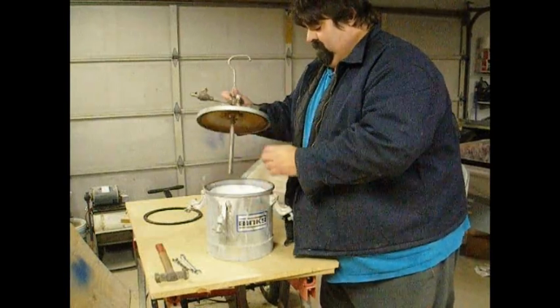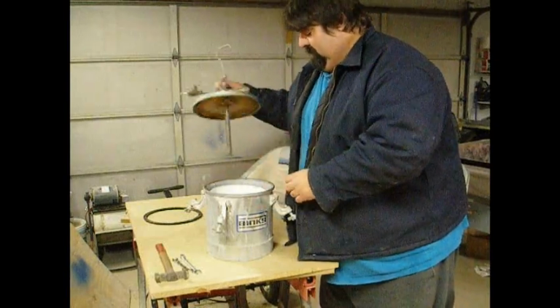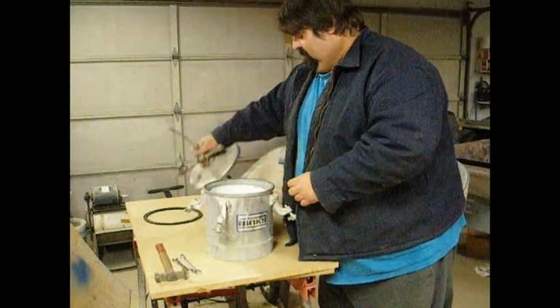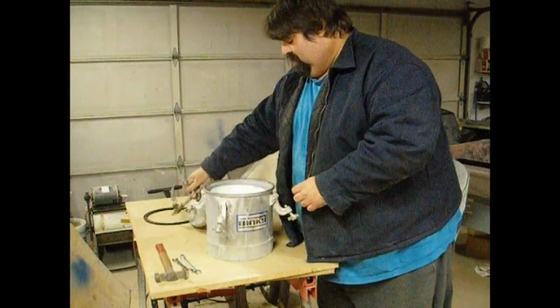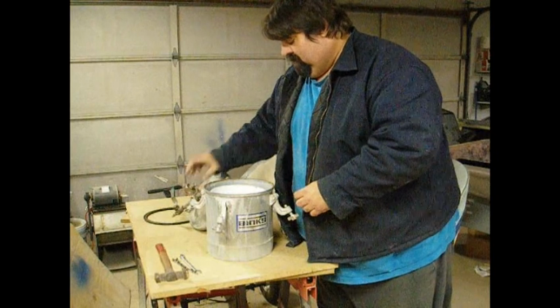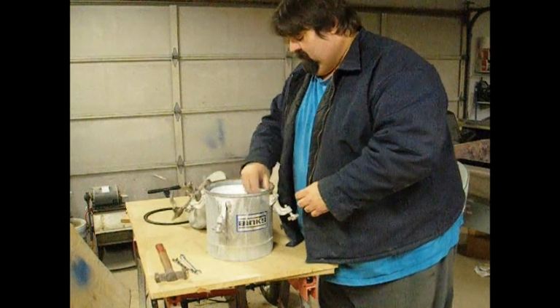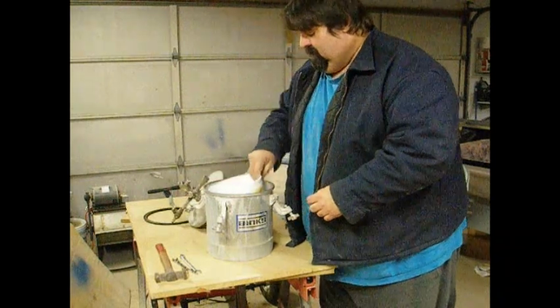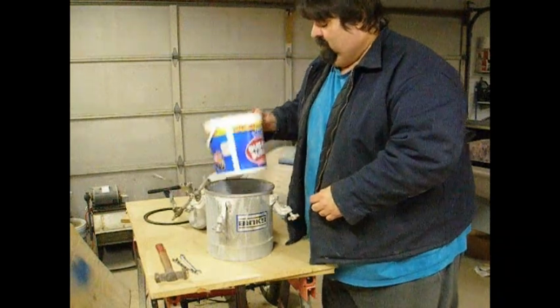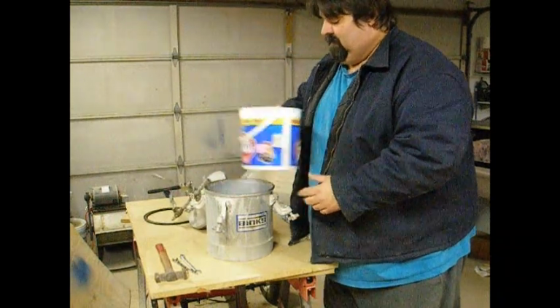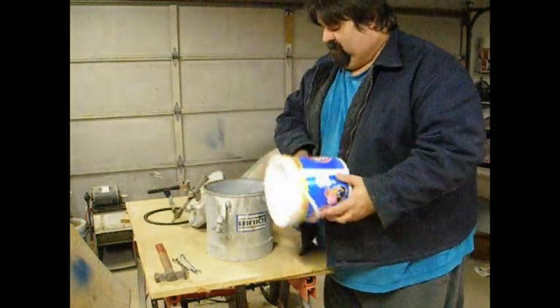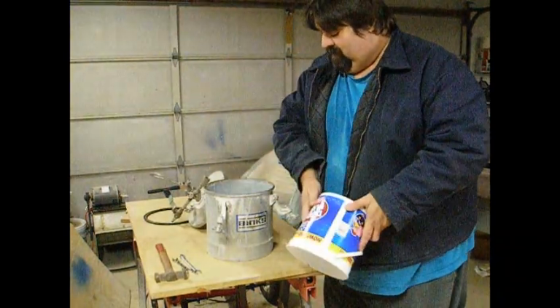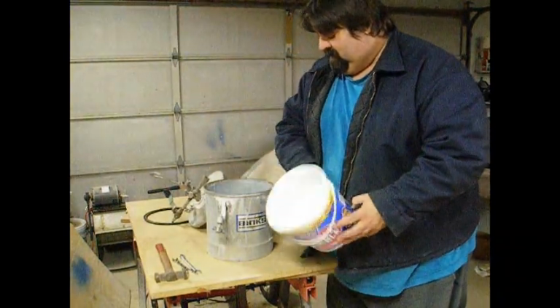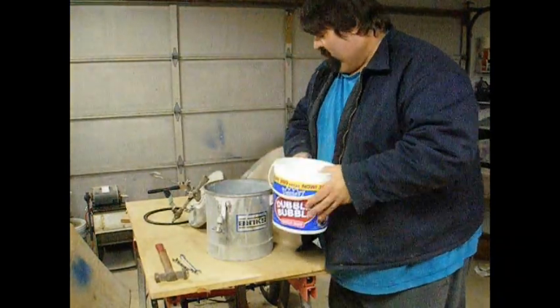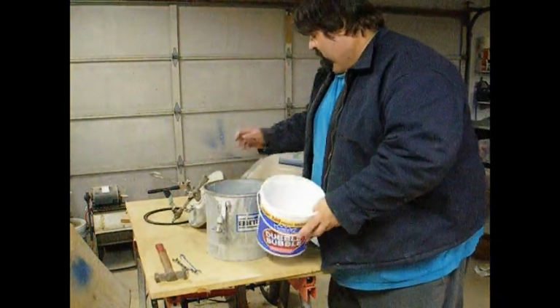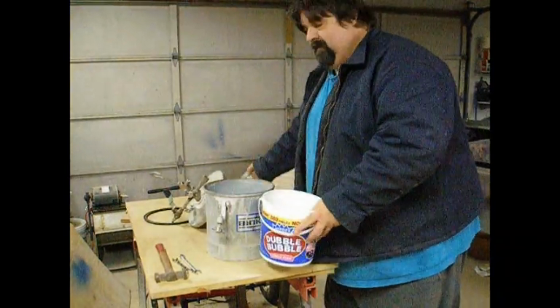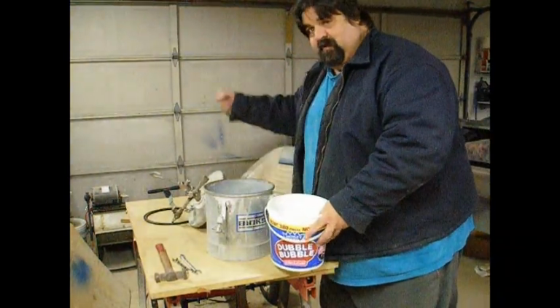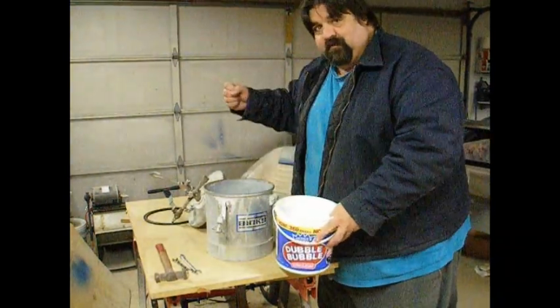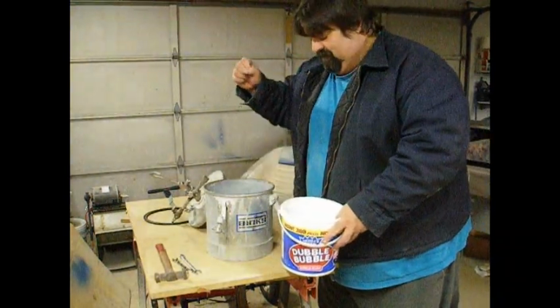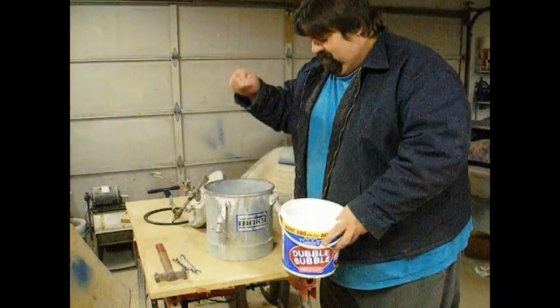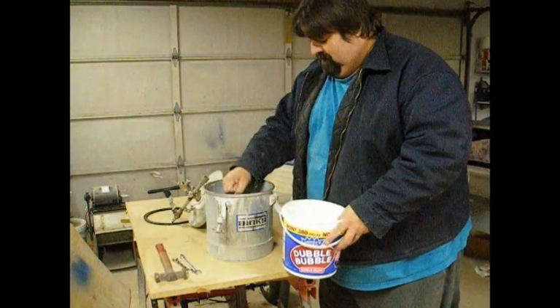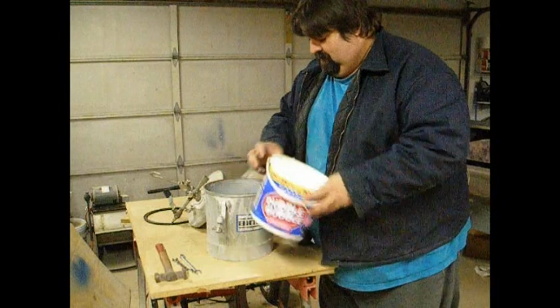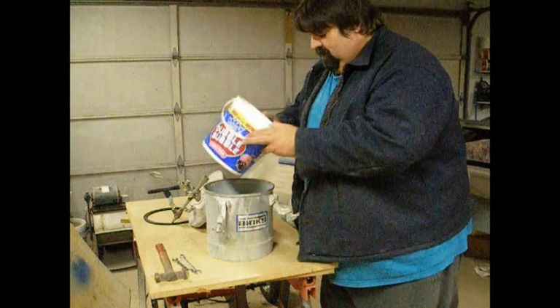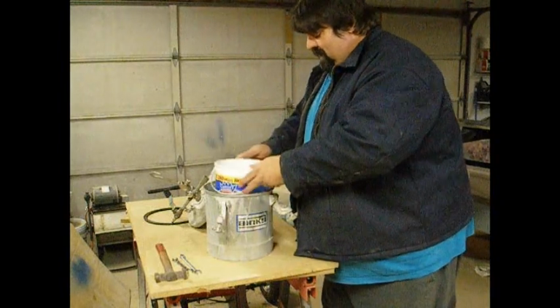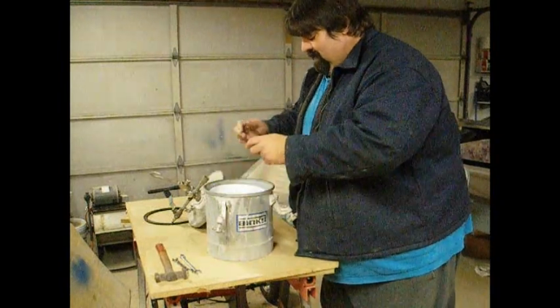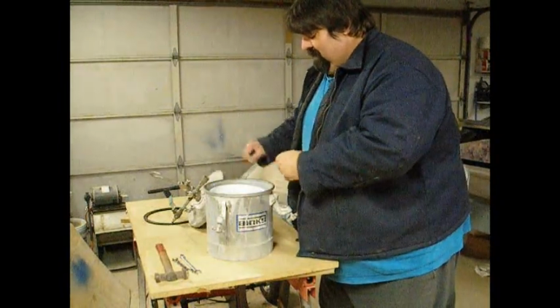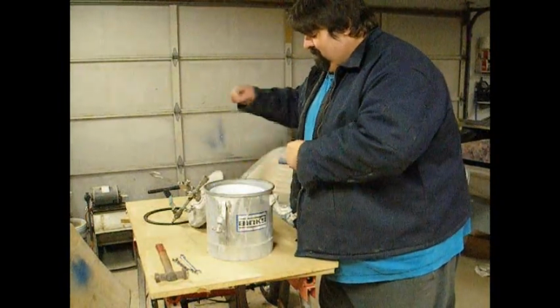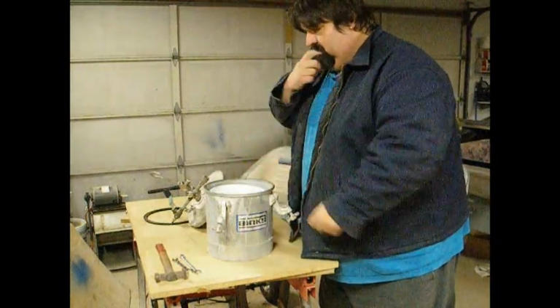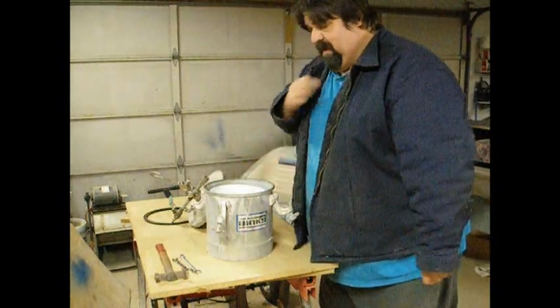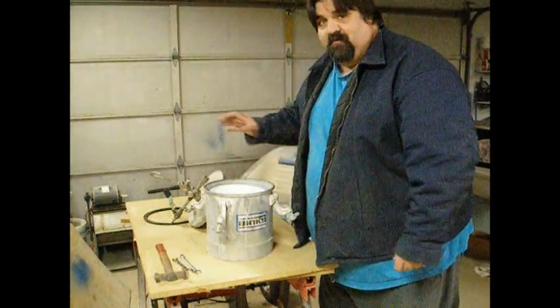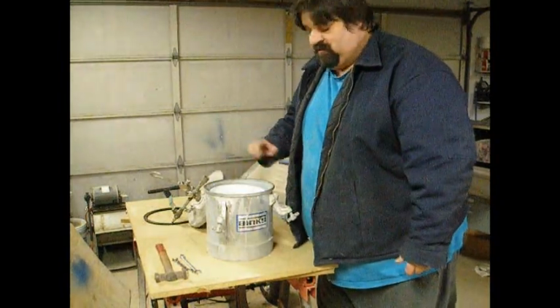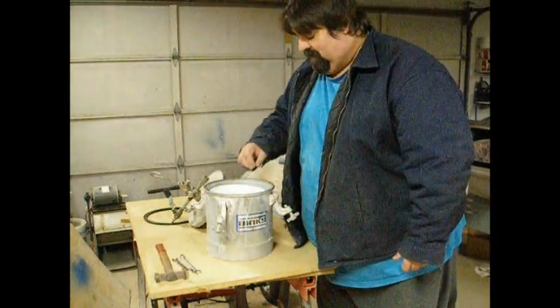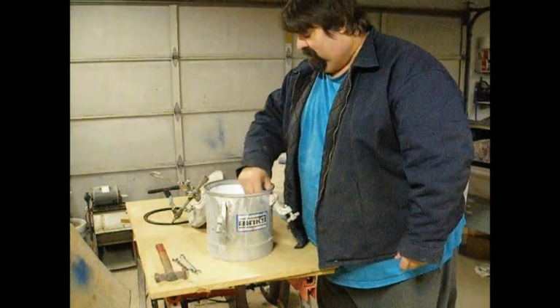When I'm done, I turn it off, take this, dump out my gel, get a bucket with acetone in it, put that in there, put that back on, and flush out my line.